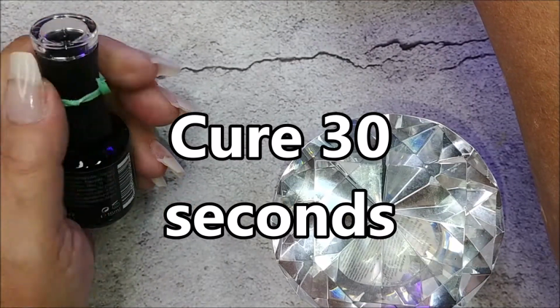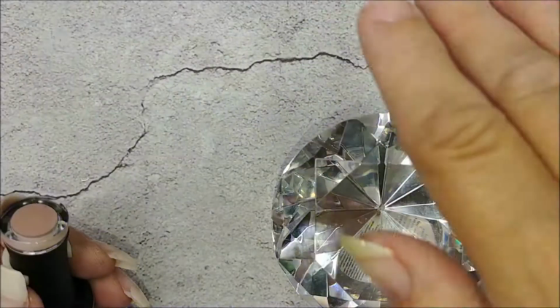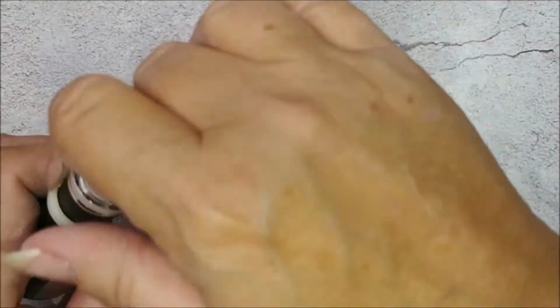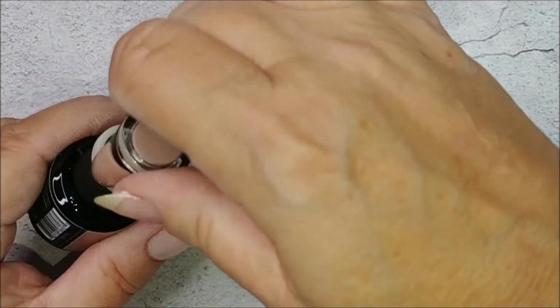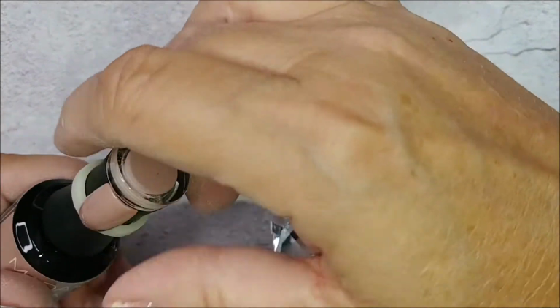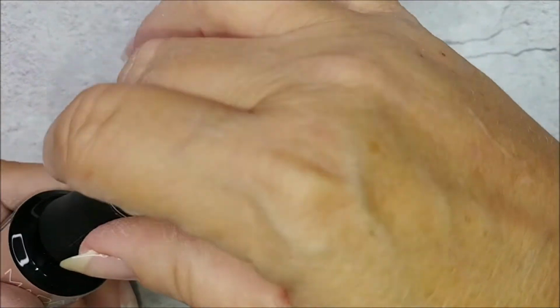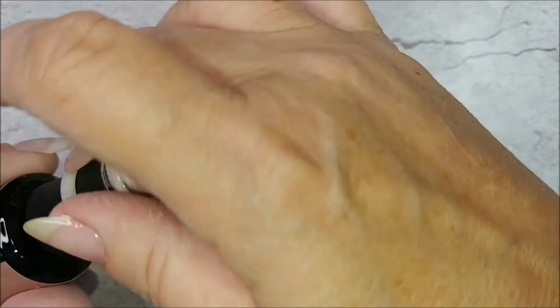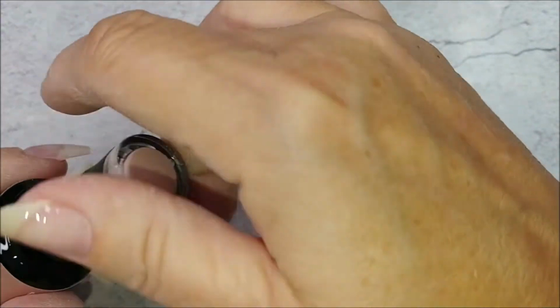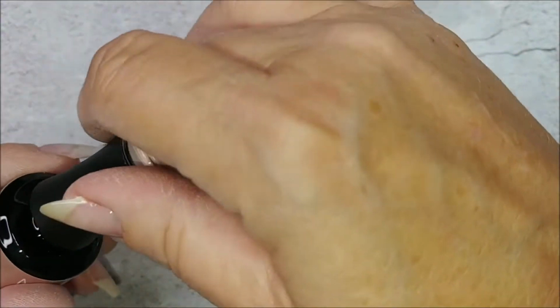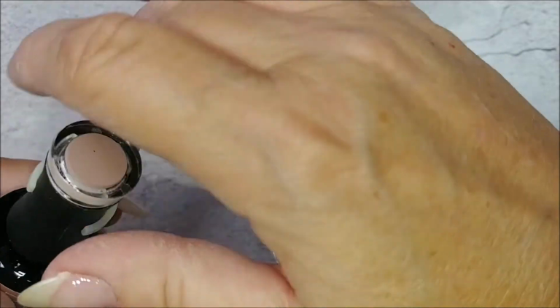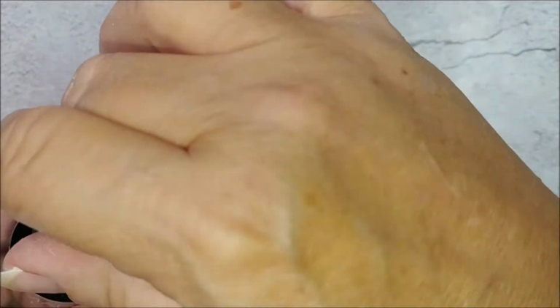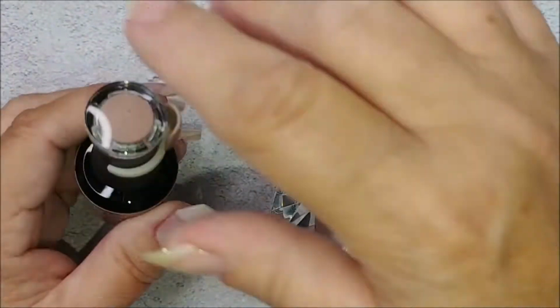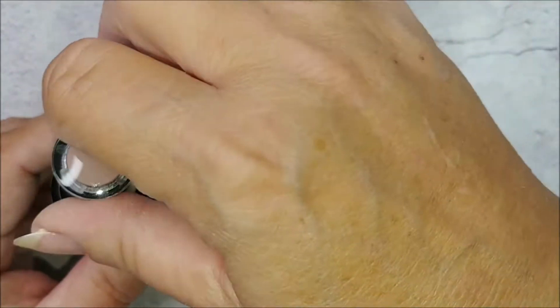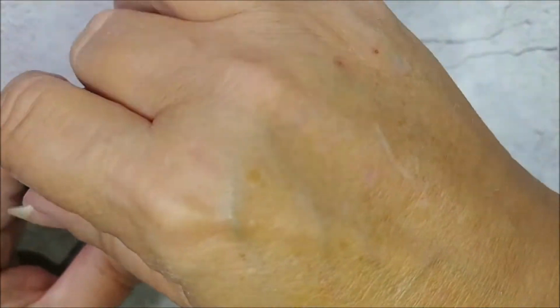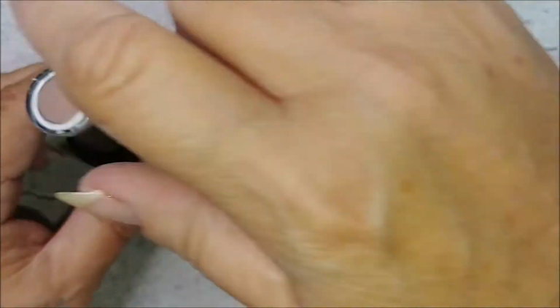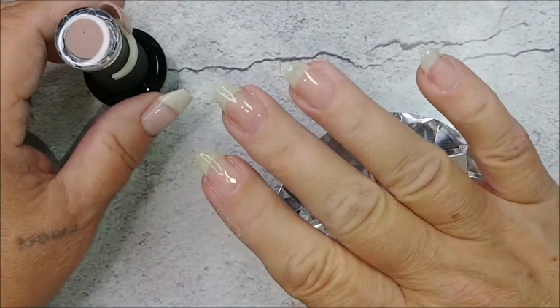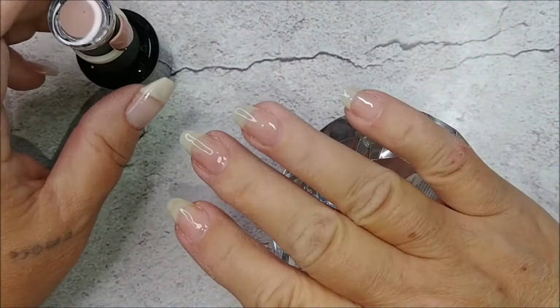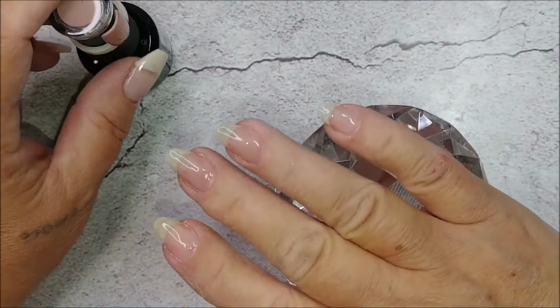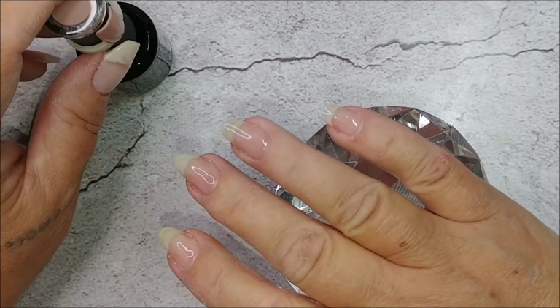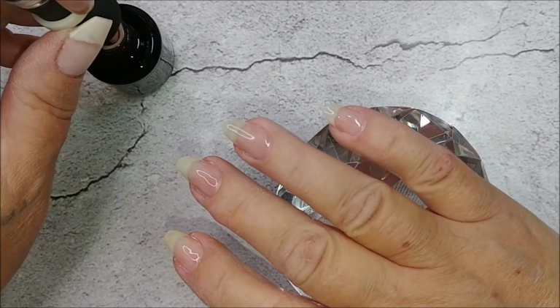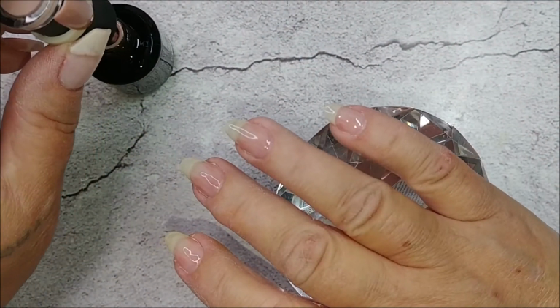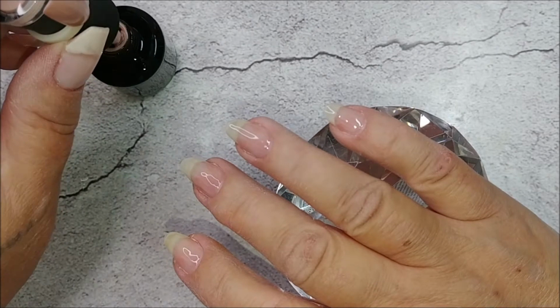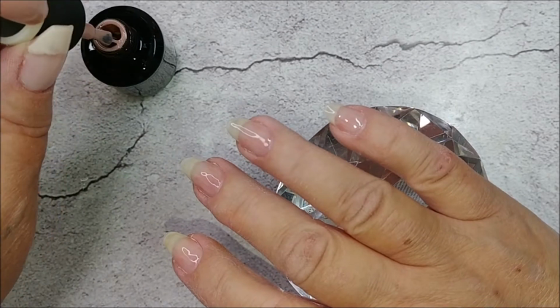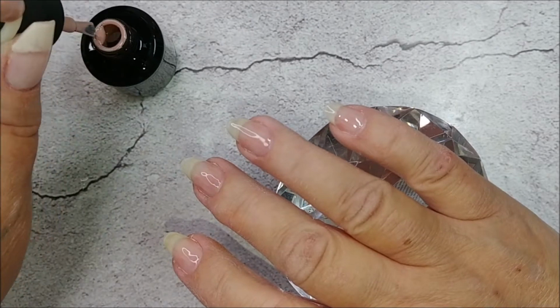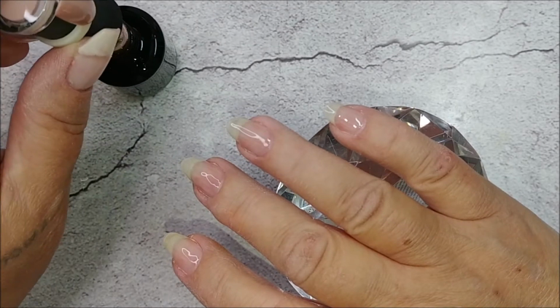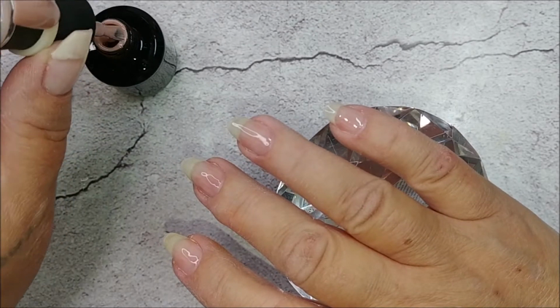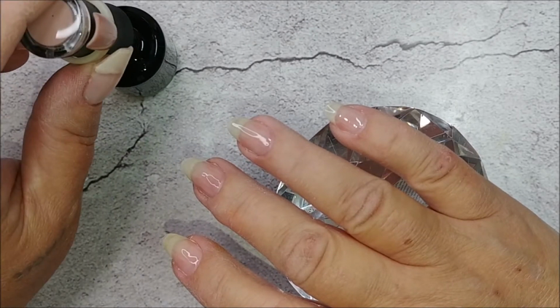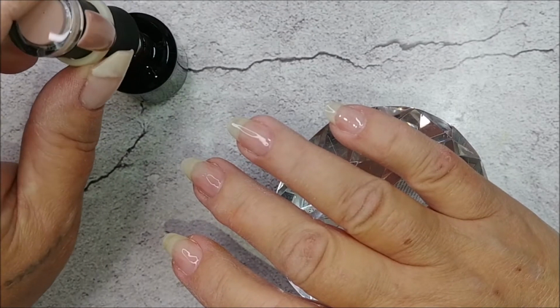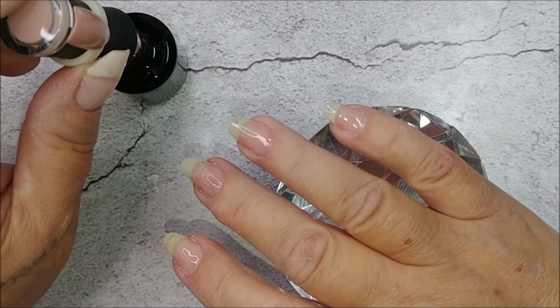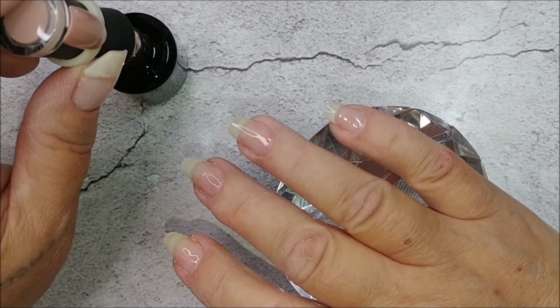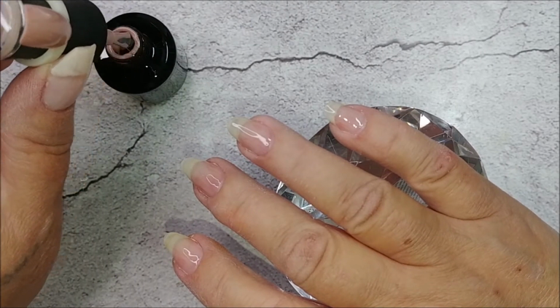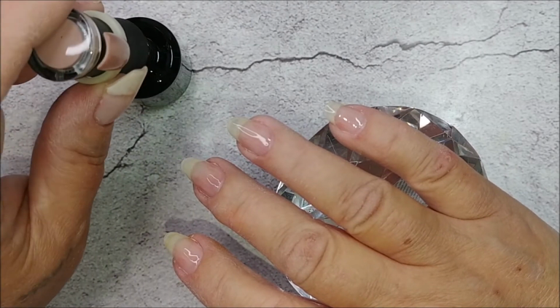I just wanted to touch base because I haven't really talked much lately — I've only been doing like one video a week. Oh, look at this color, it's so pretty! That's what I'm talking about — squirrel moments.